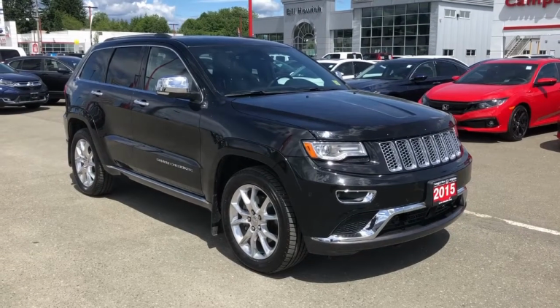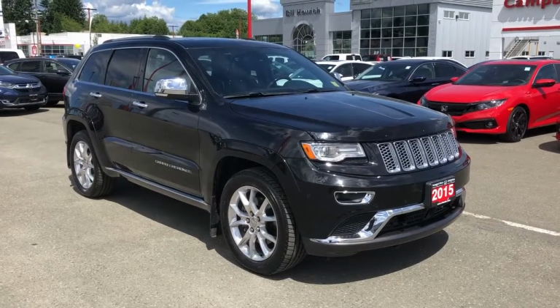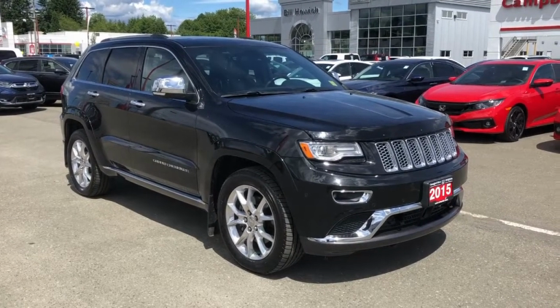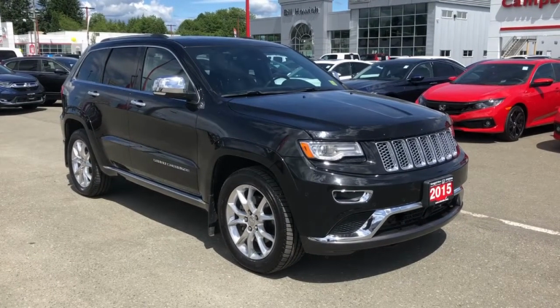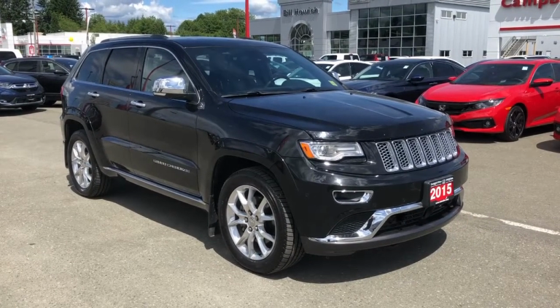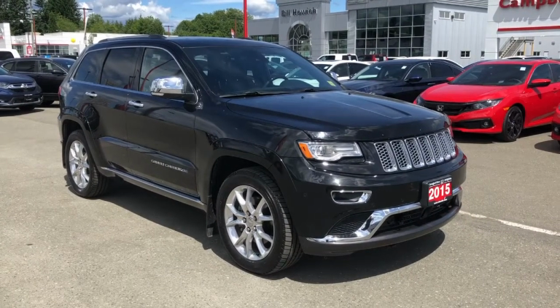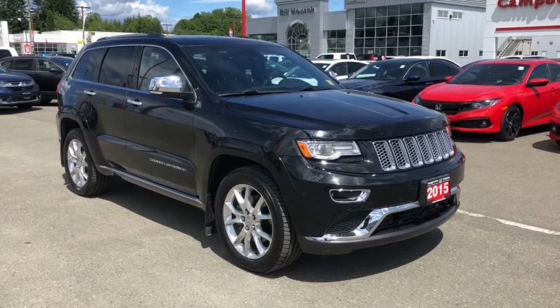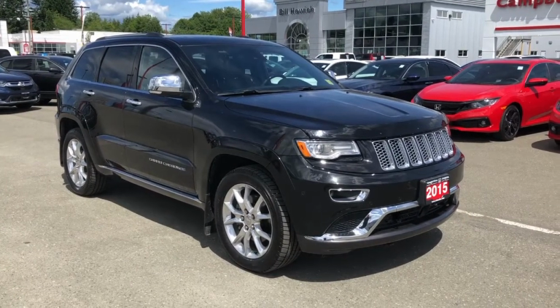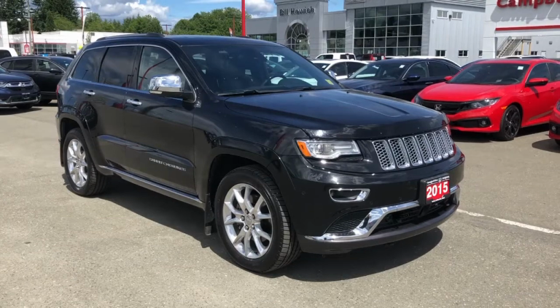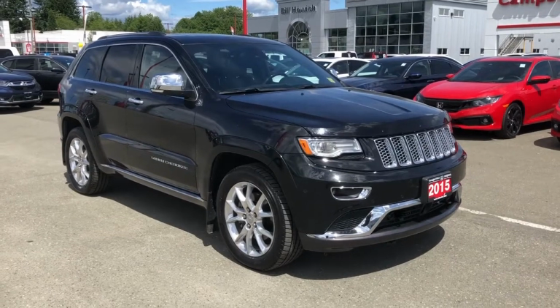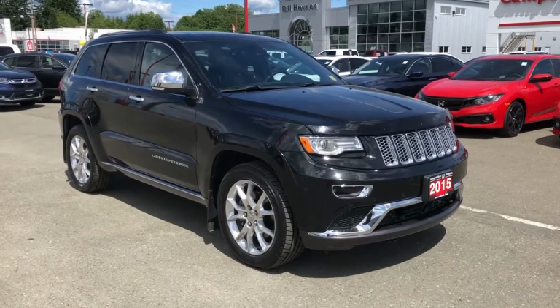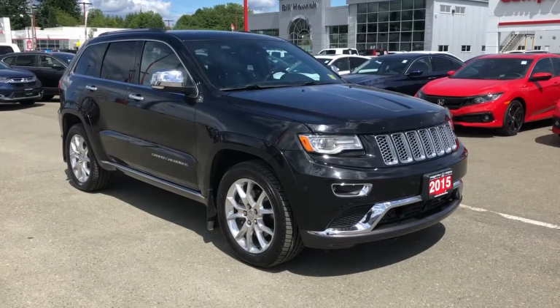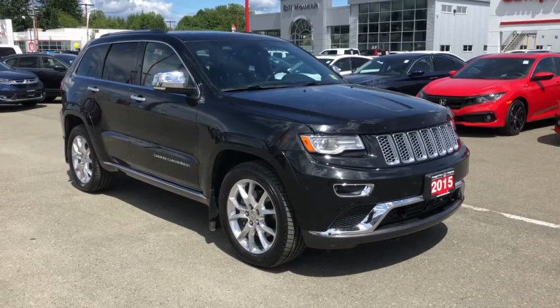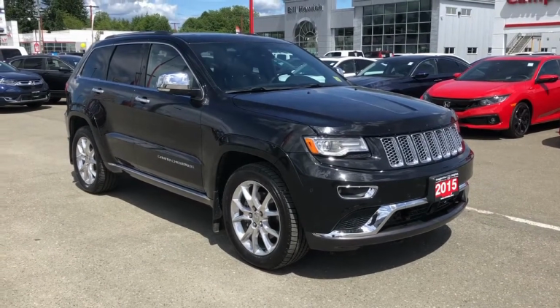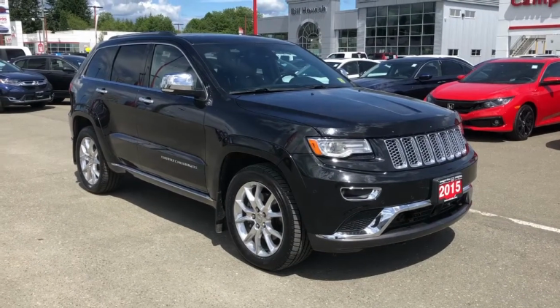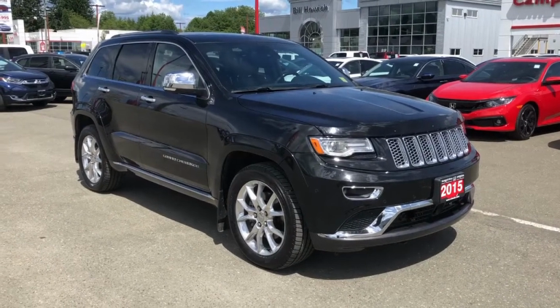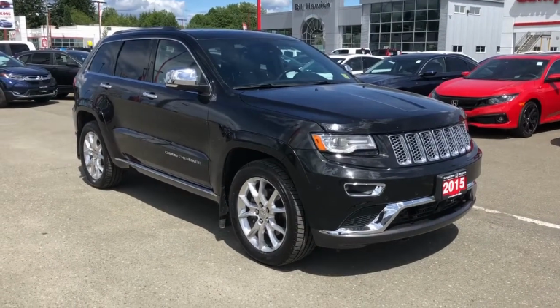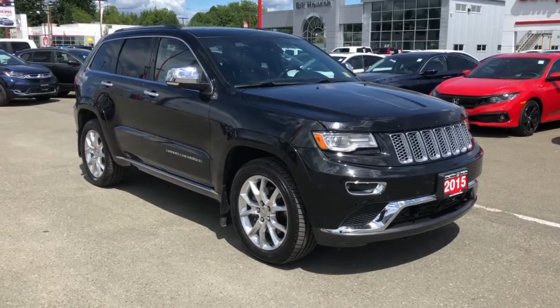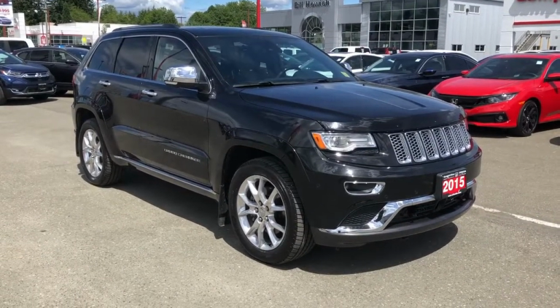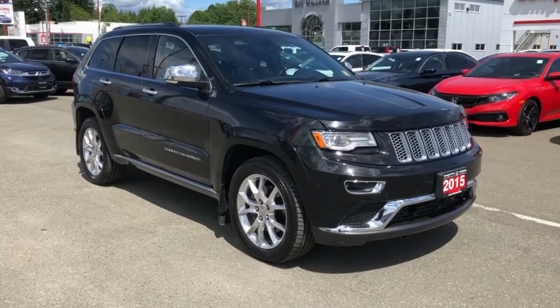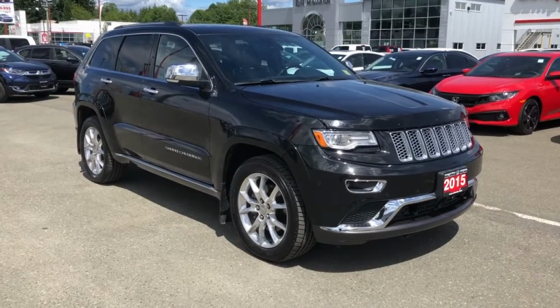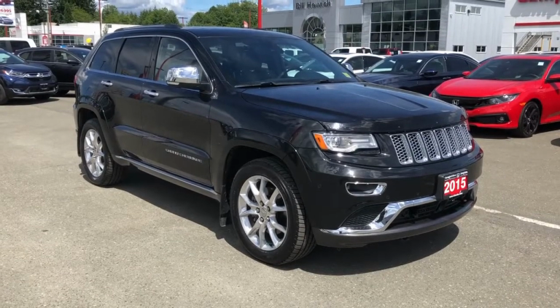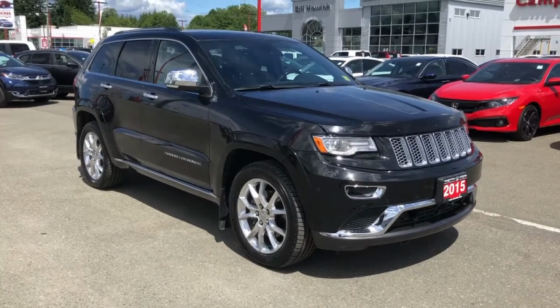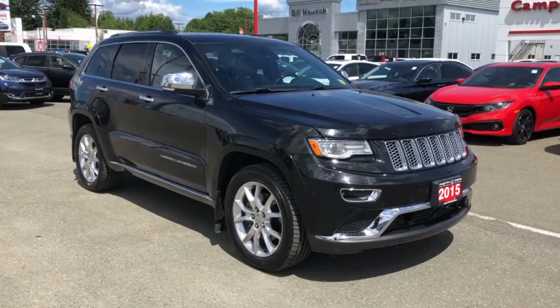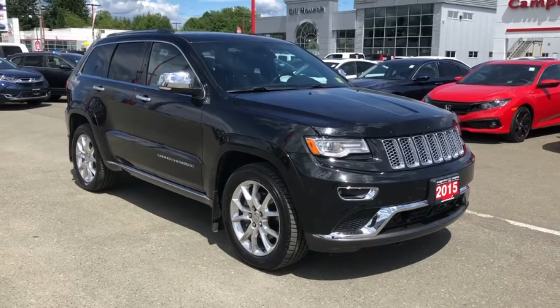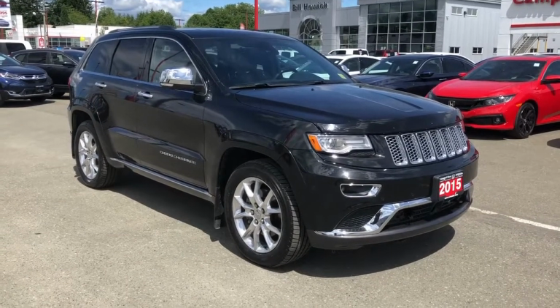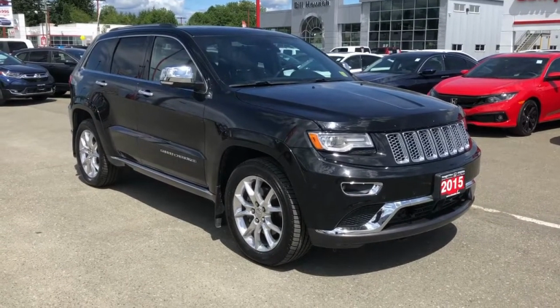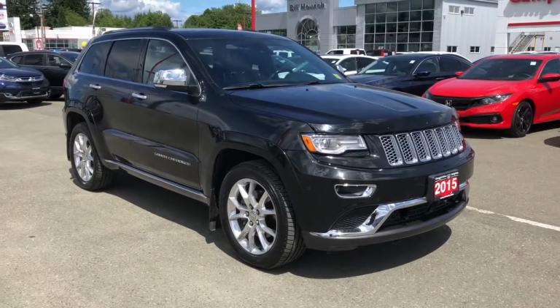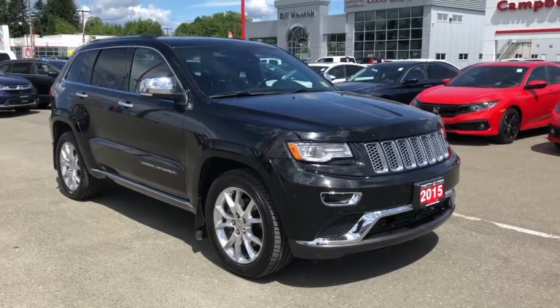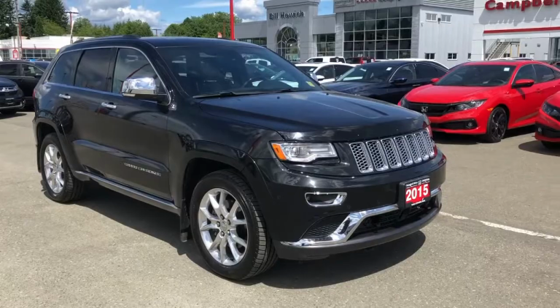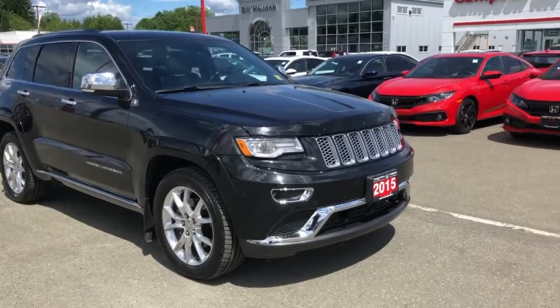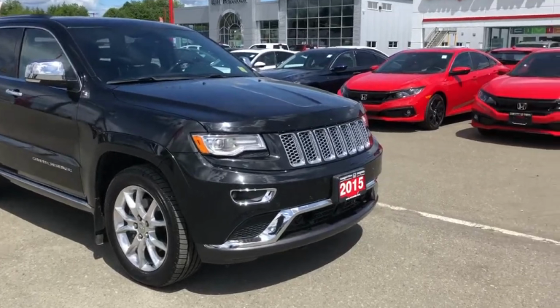Hey Ken, it's Brandon here with Camel over Honda. I just want to thank you again so much for reaching out to us. I wanted to put this video together for you on this 2015 Jeep Grand Cherokee Summit Edition — and take a look, this vehicle is absolutely gorgeous, starting off with the front end.